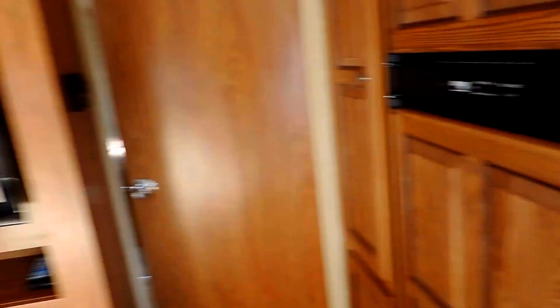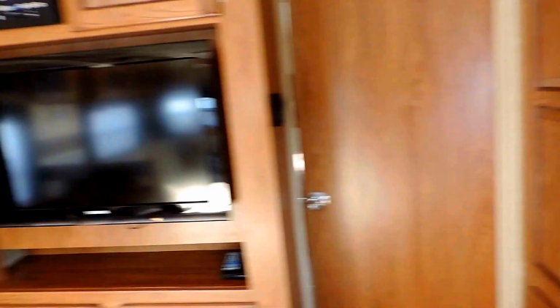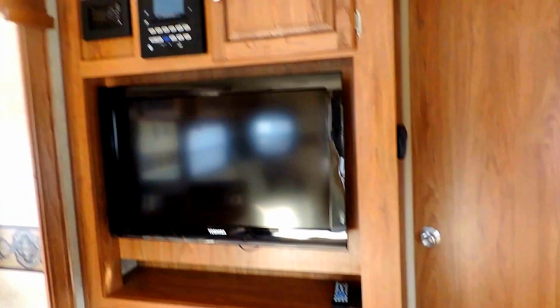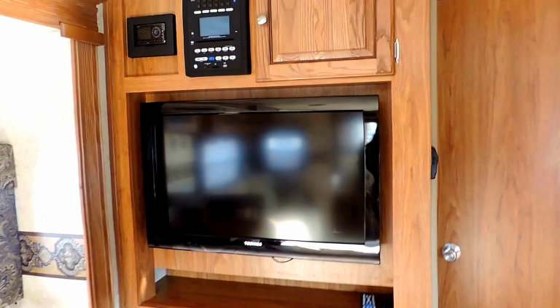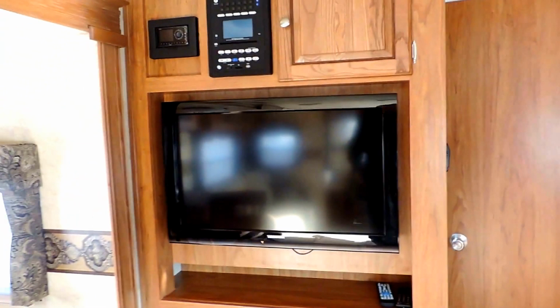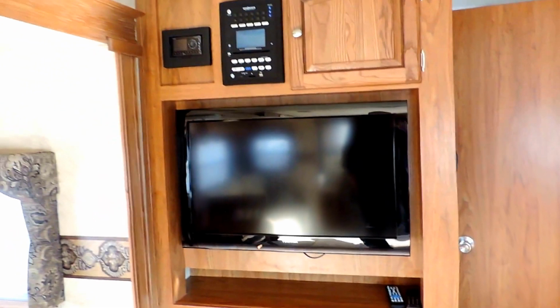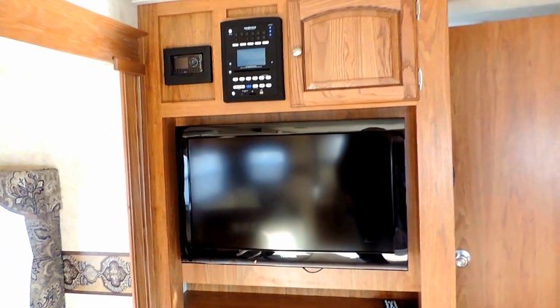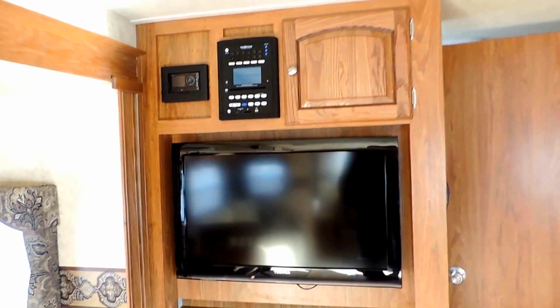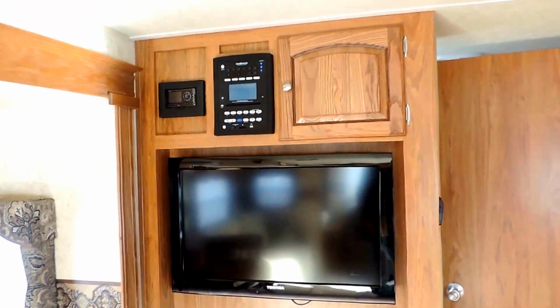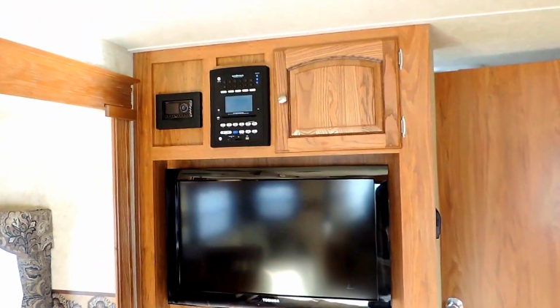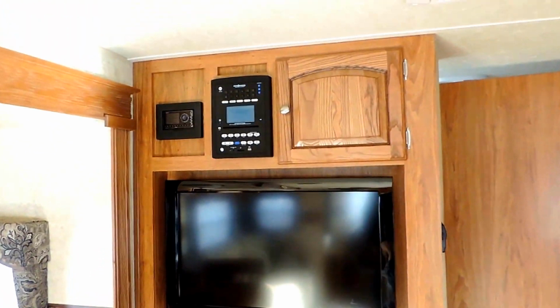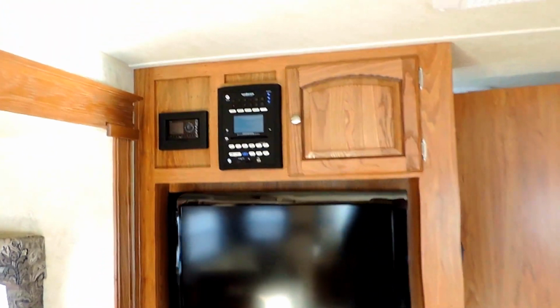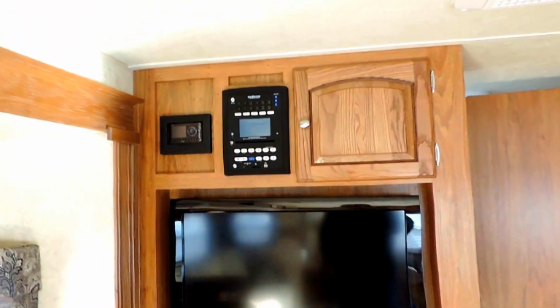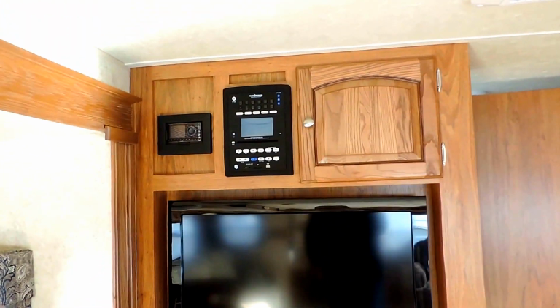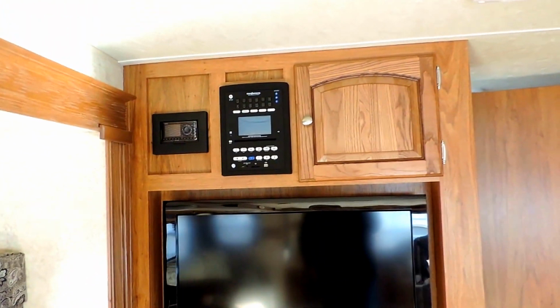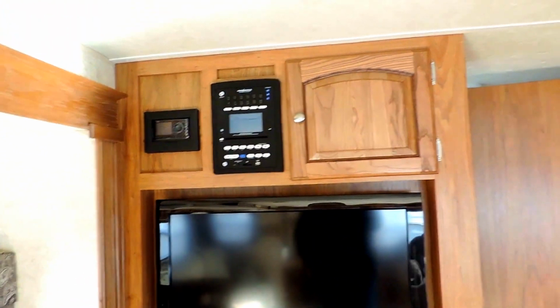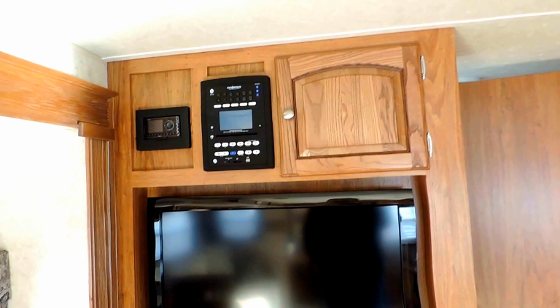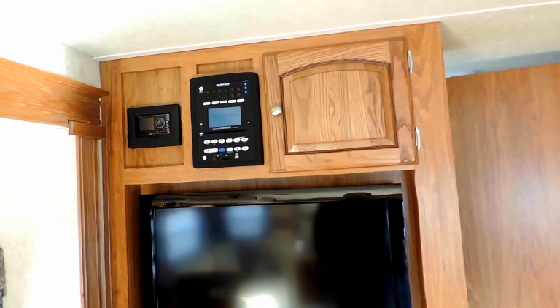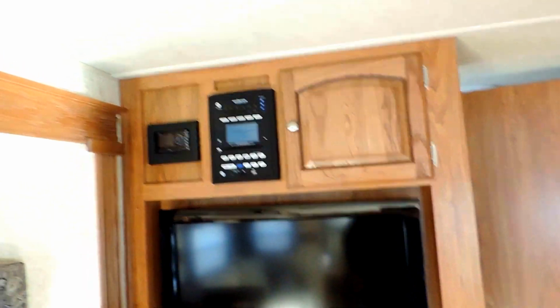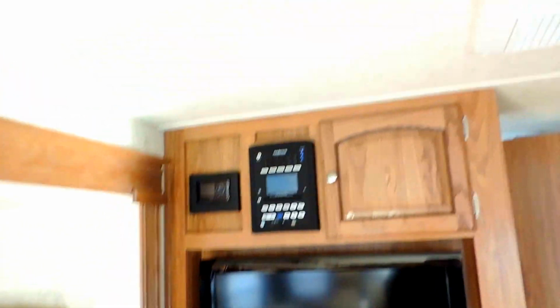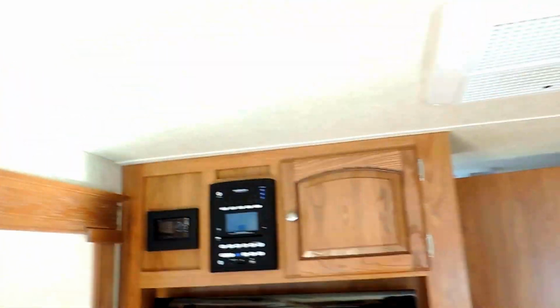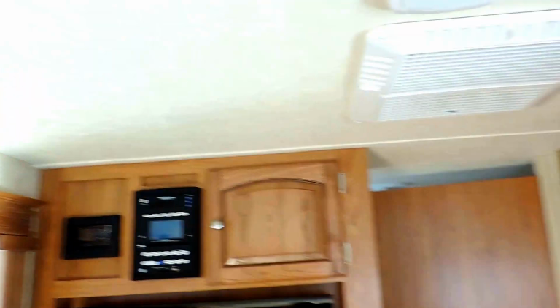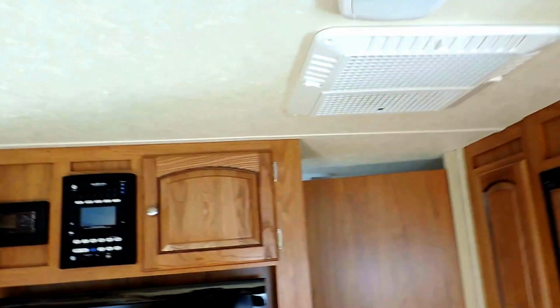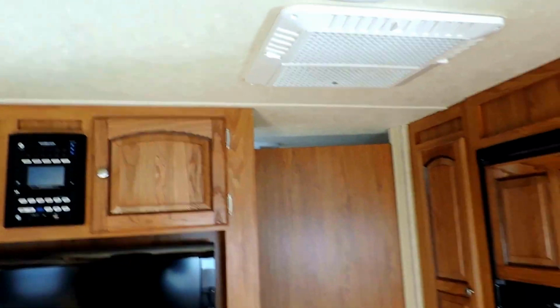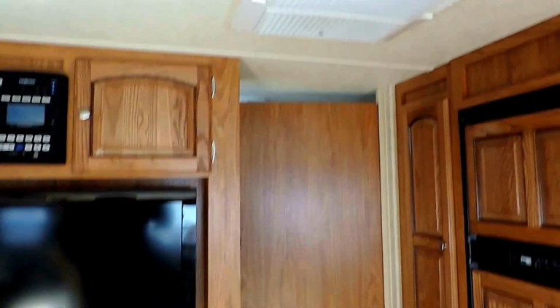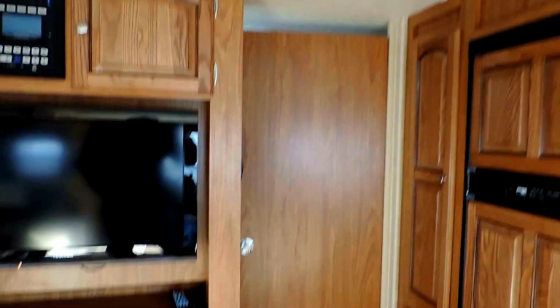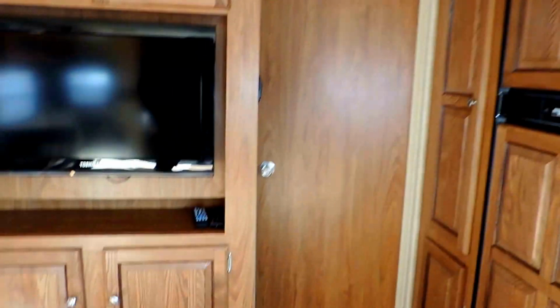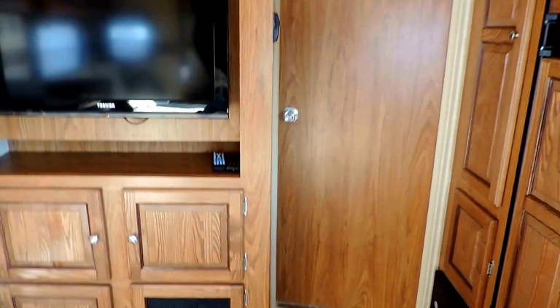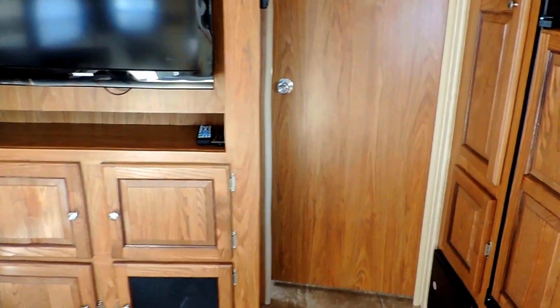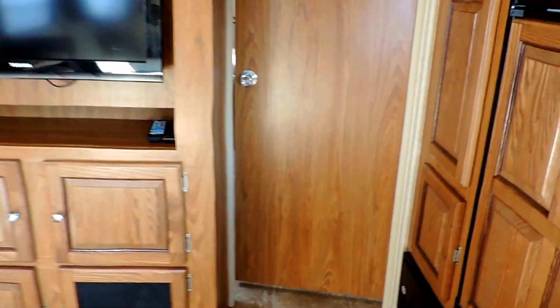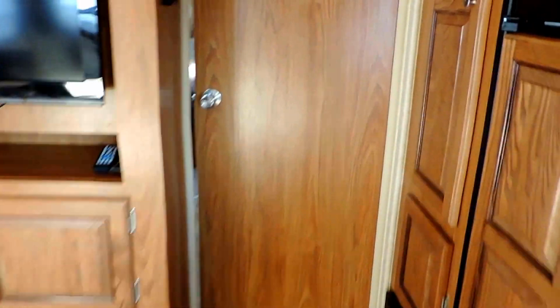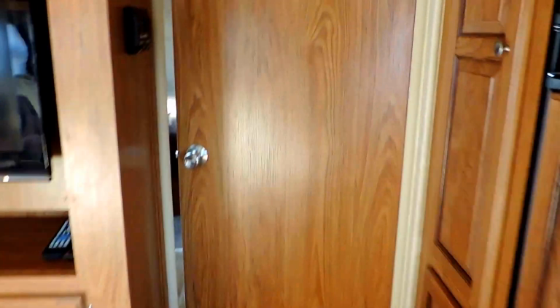There's a nice LED flat screen TV, XM radio, CD player, surround sound speakers, central air, and lots of storage.